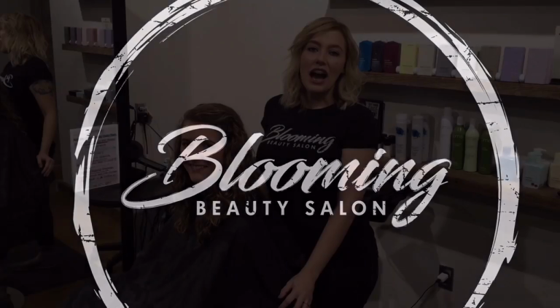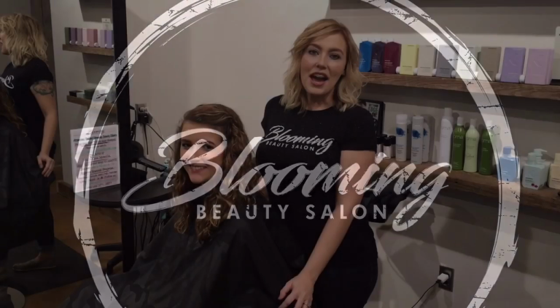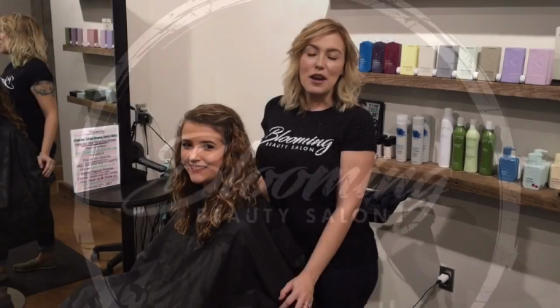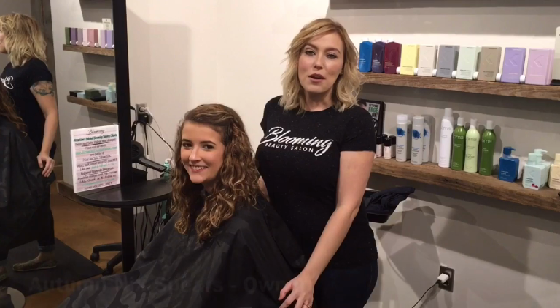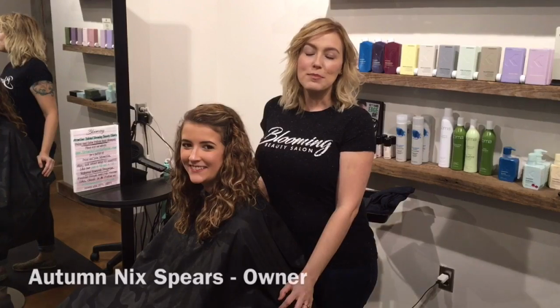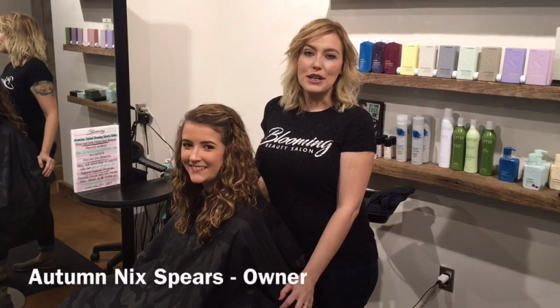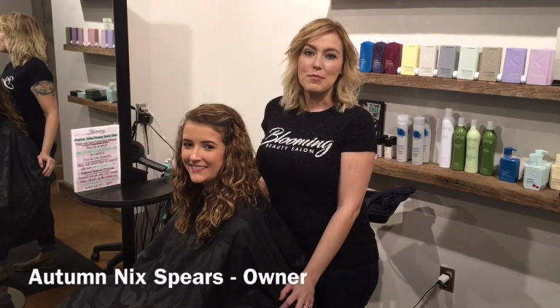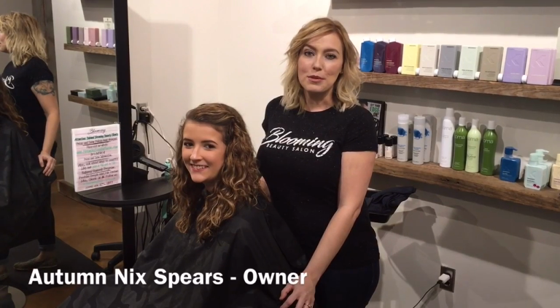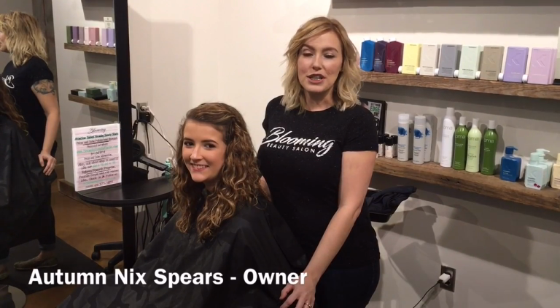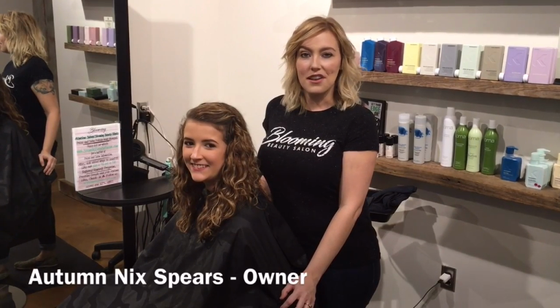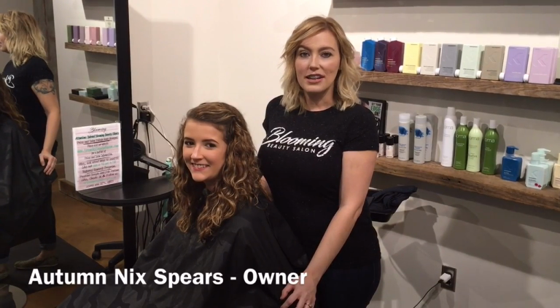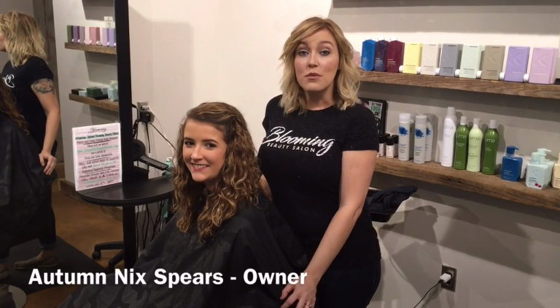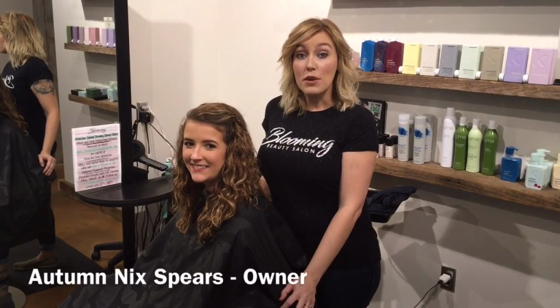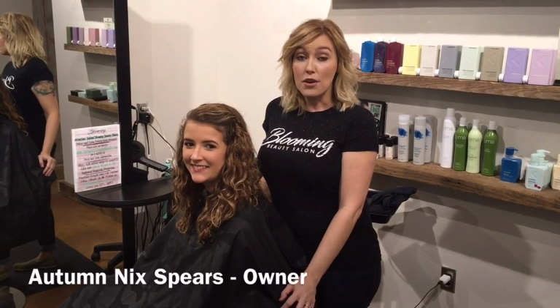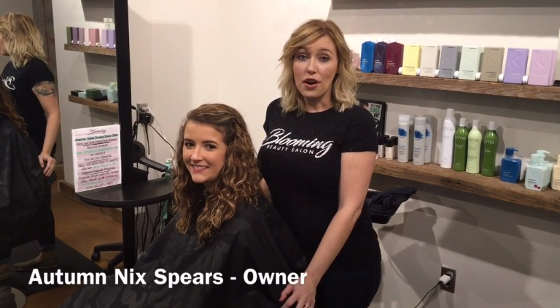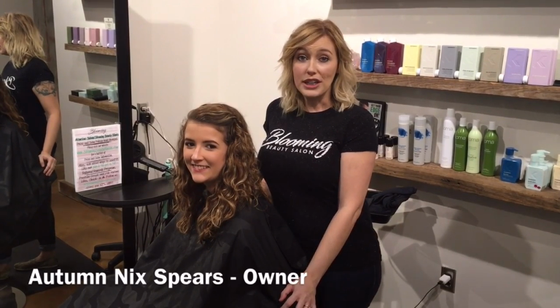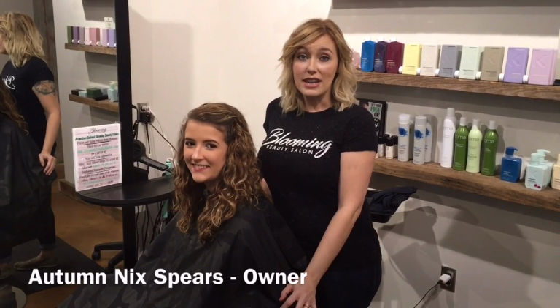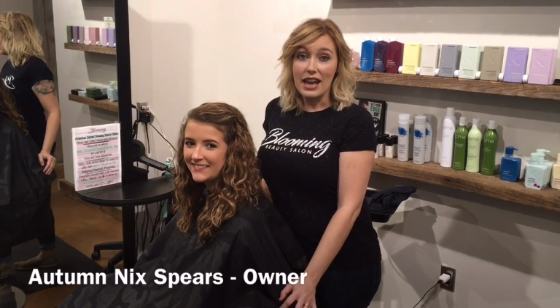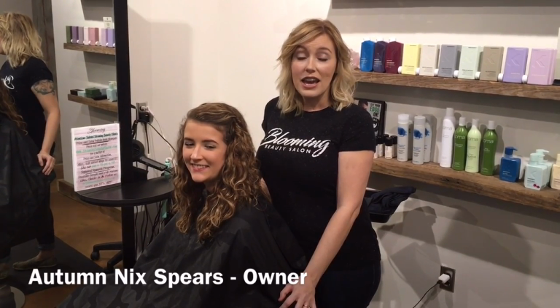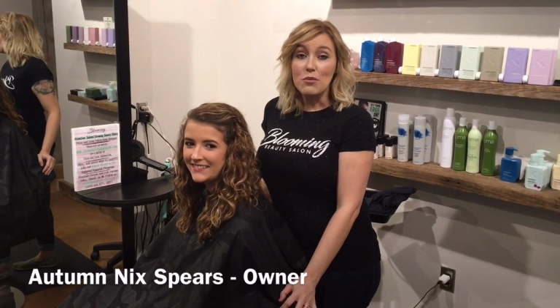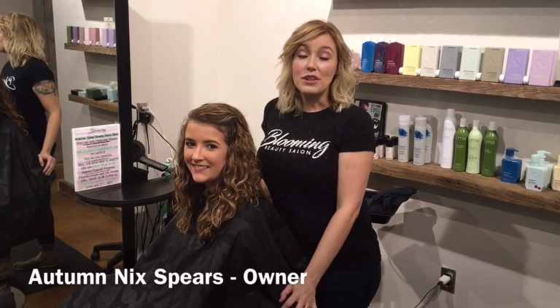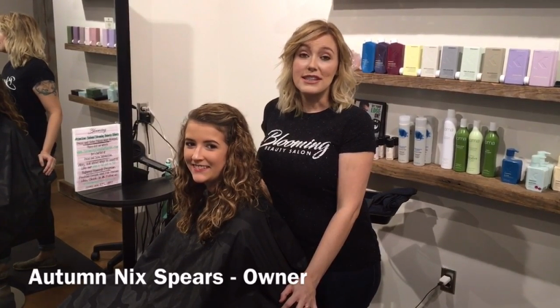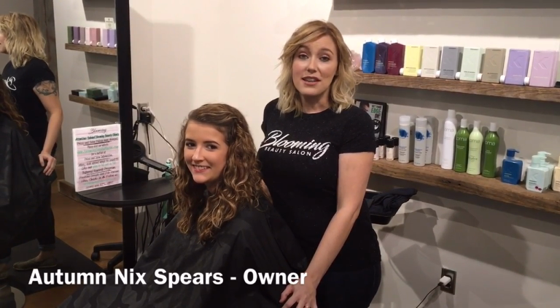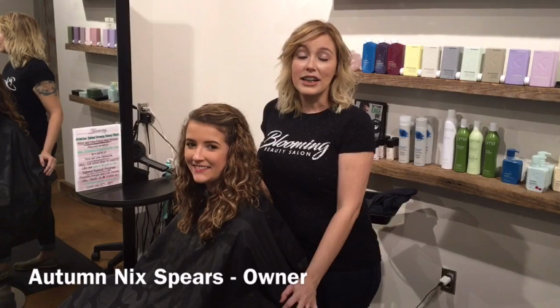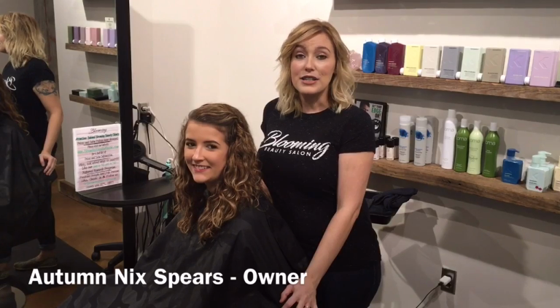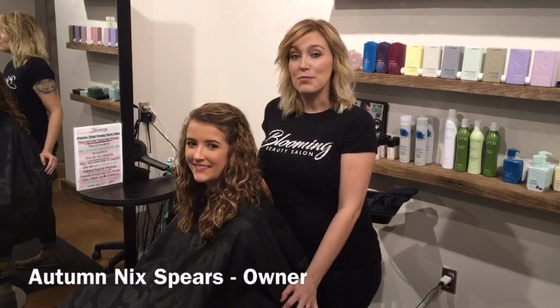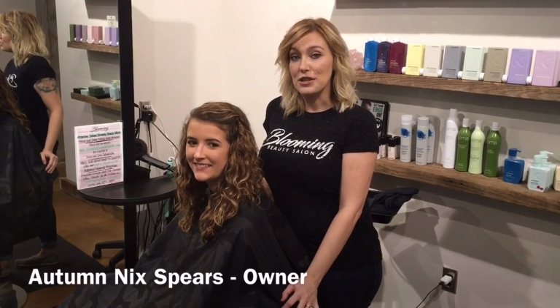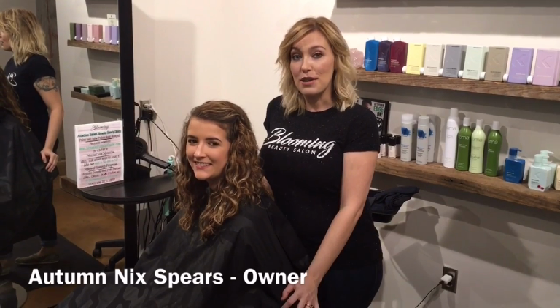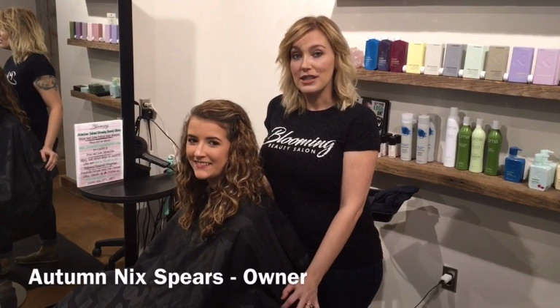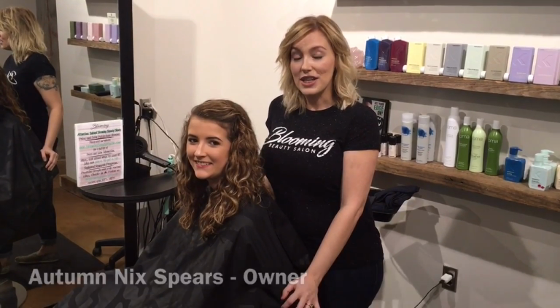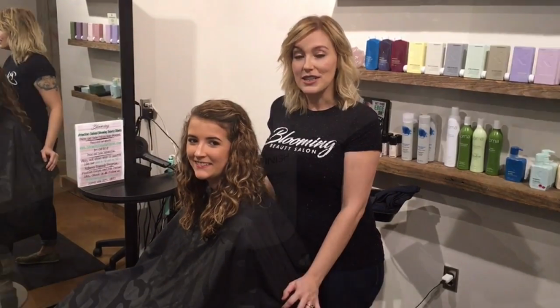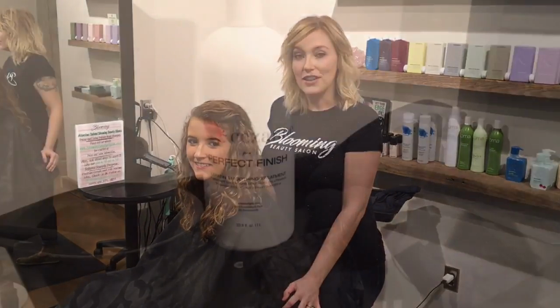Hi, I'm Autumn Spears with Blooming Beauty Salon. We have our model Carly today and we're doing the Saison Keratin Smoothing Treatment. So let's get started.